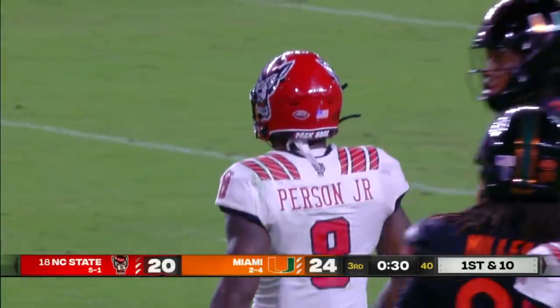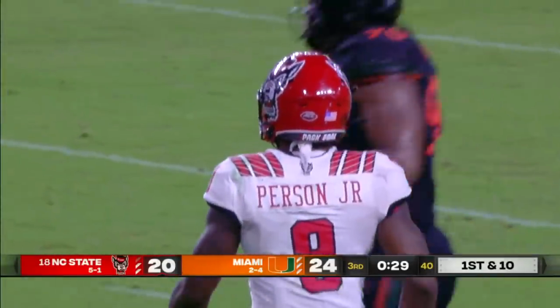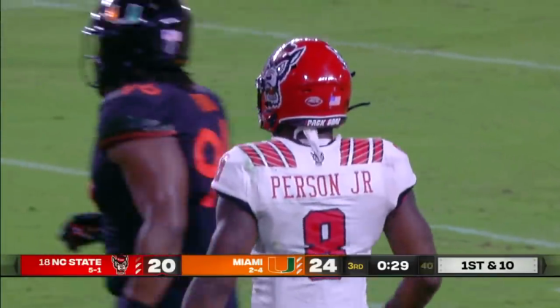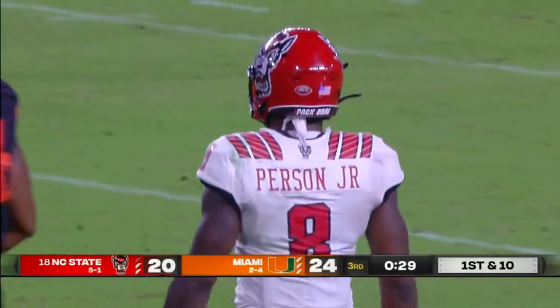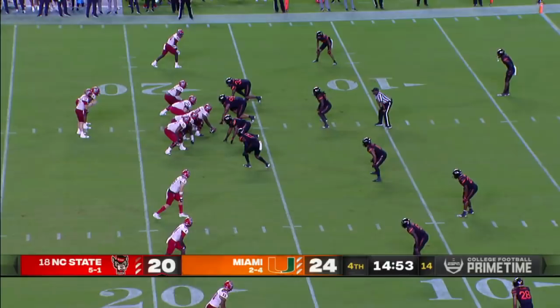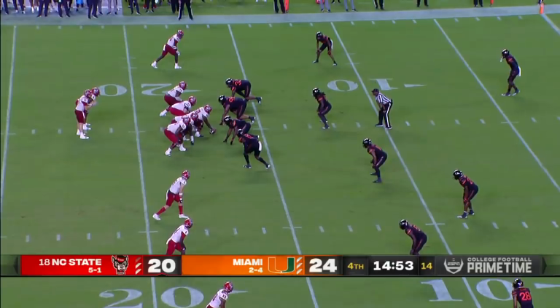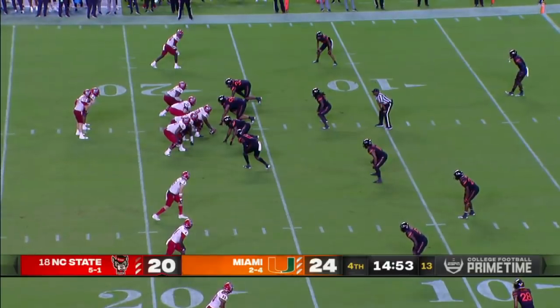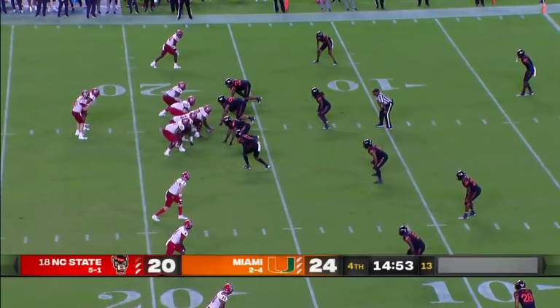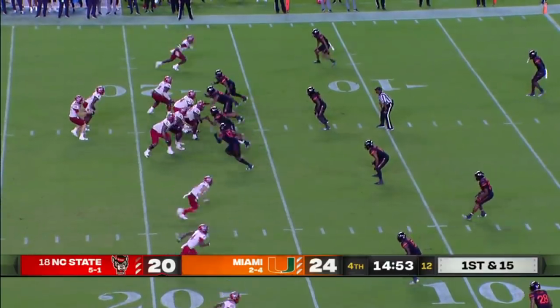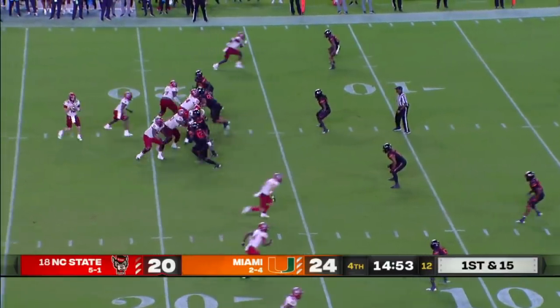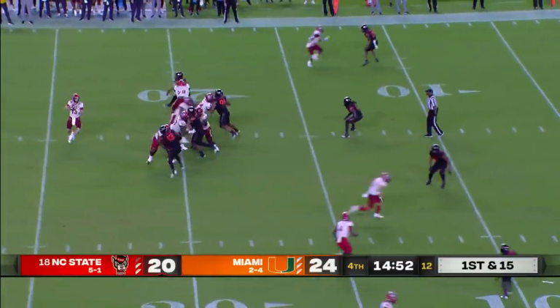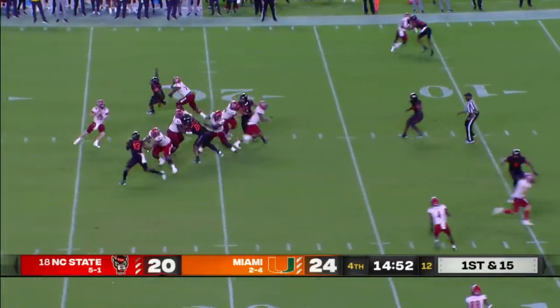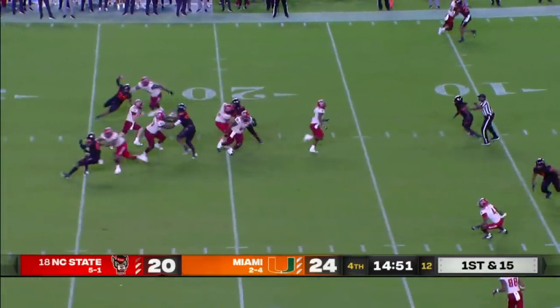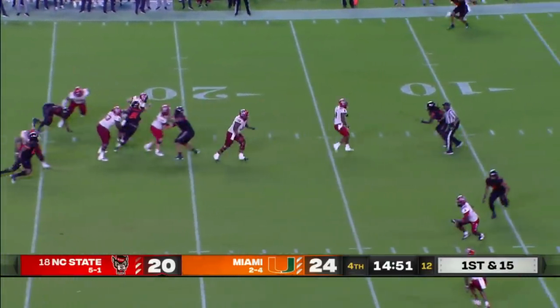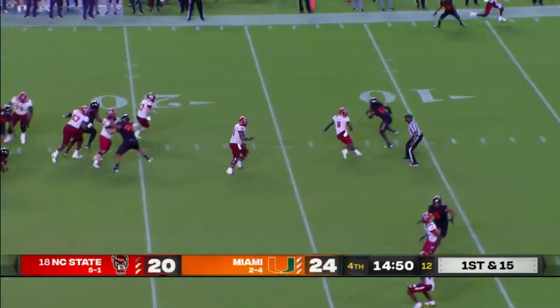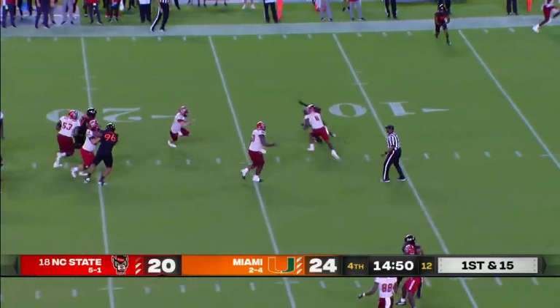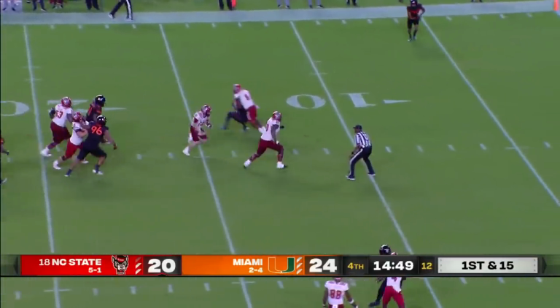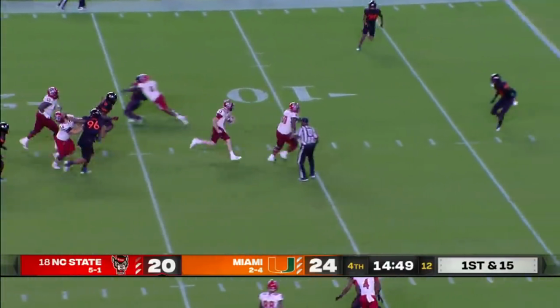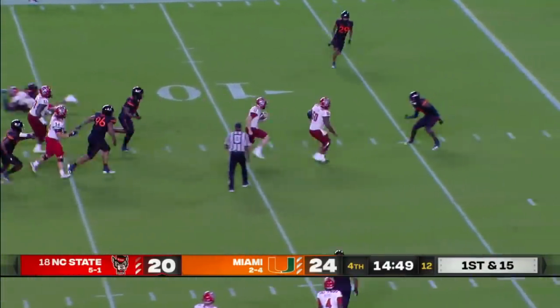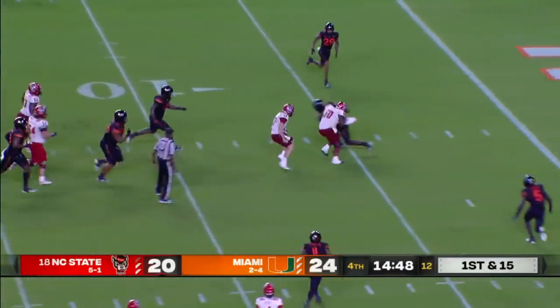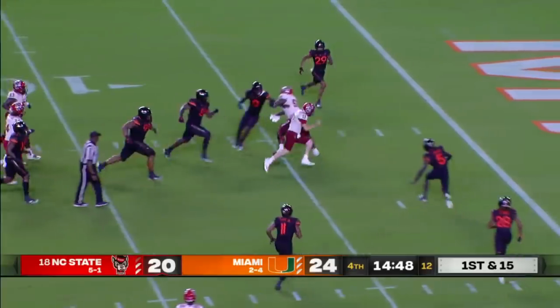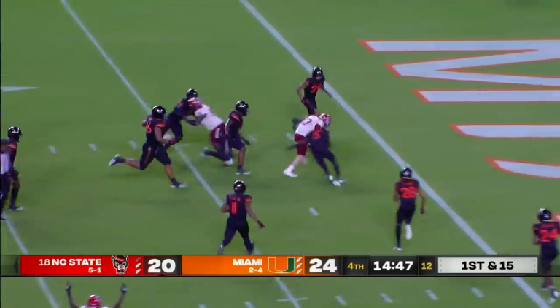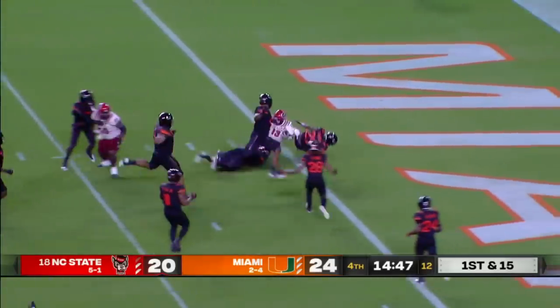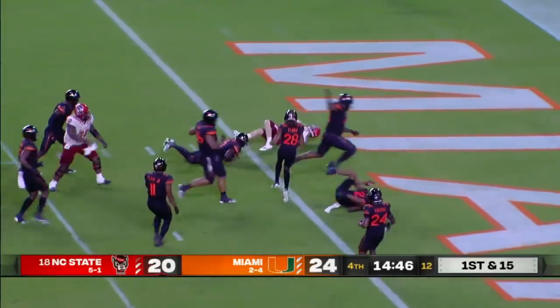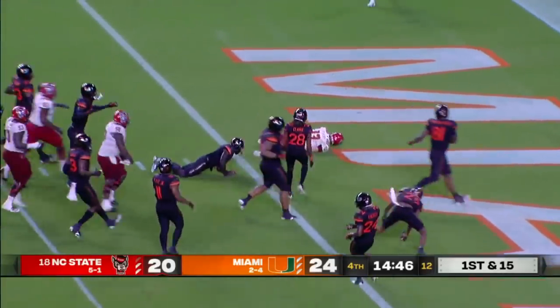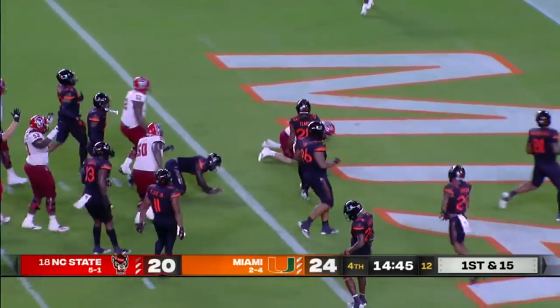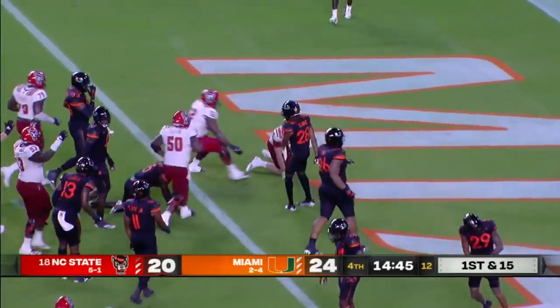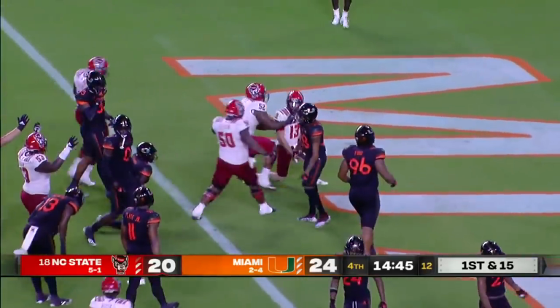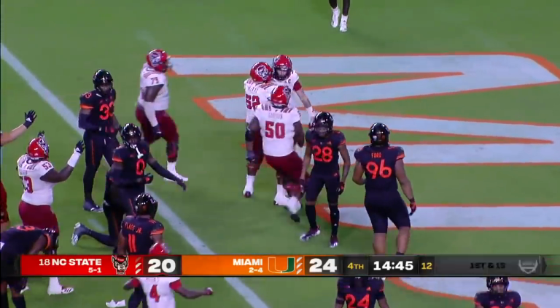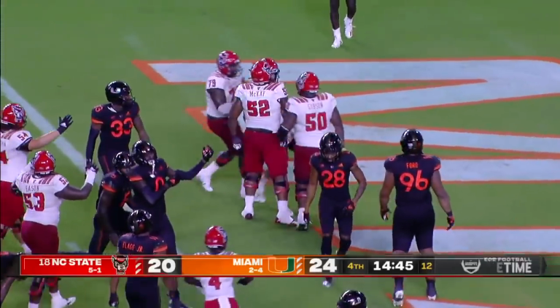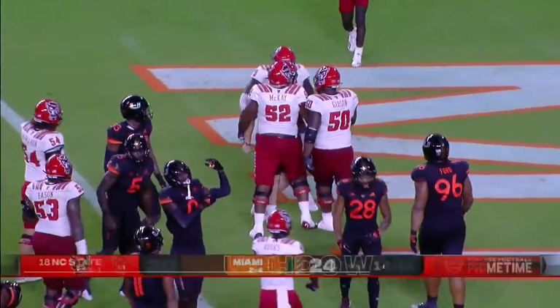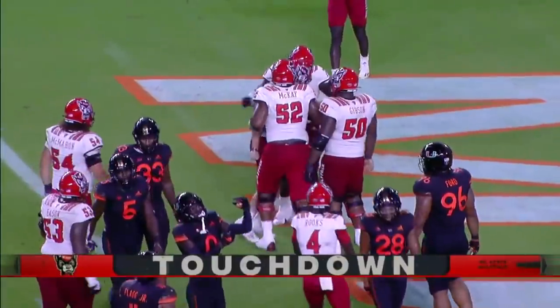They've got Miami milling in retreat. From the 17, Leary steps up — he'll run, sidesteps the defender, gets a block — Leary all the way. Touchdown, NC State.